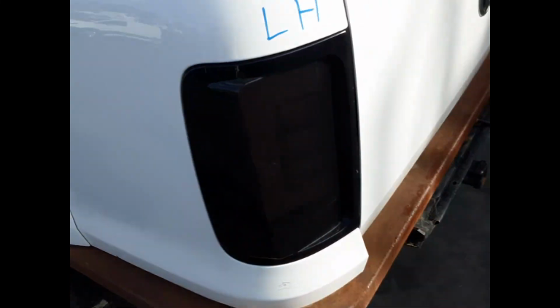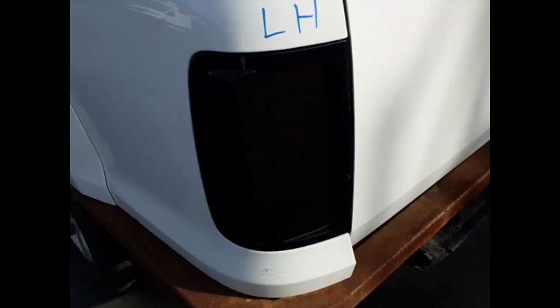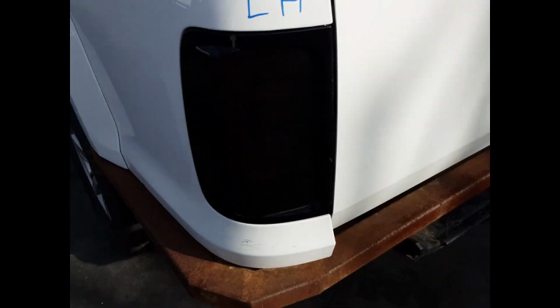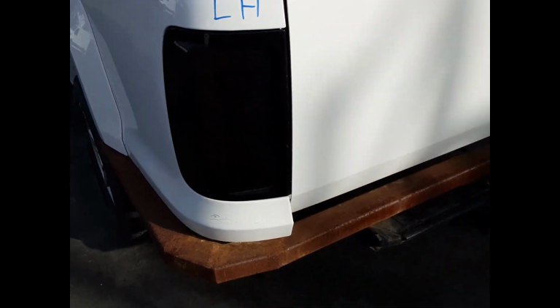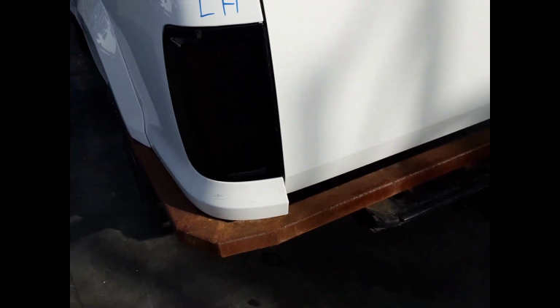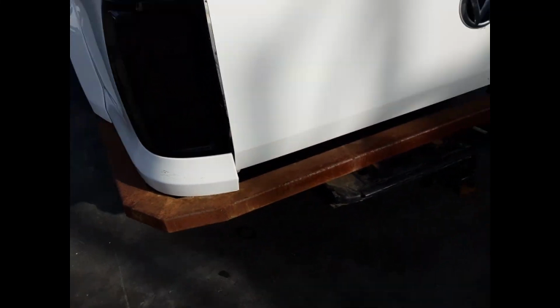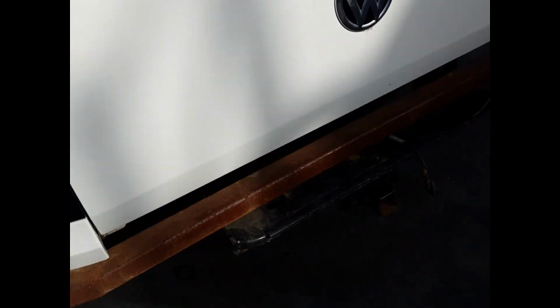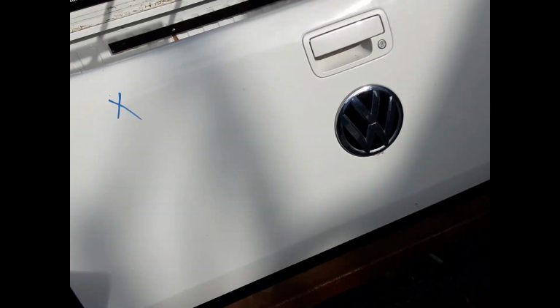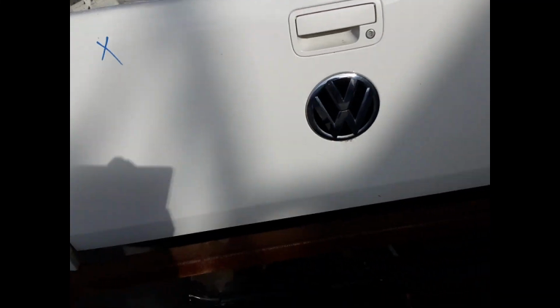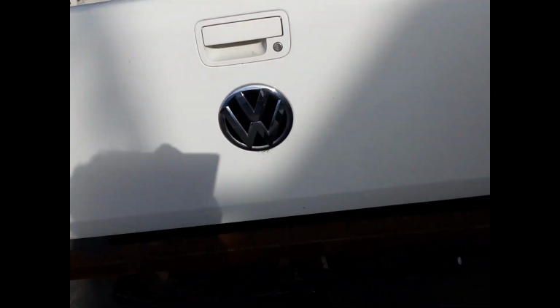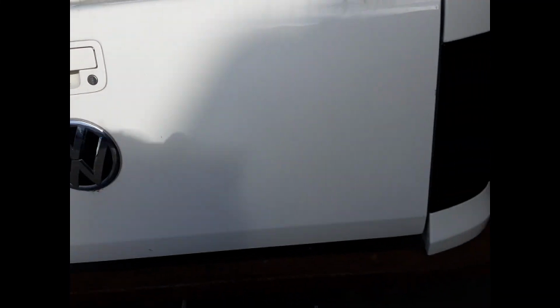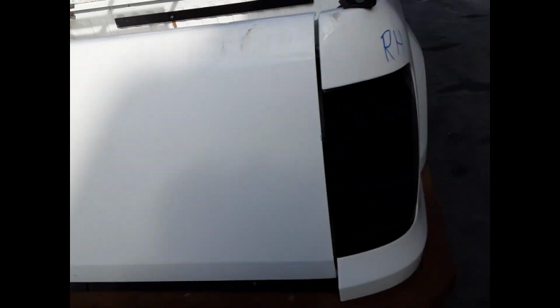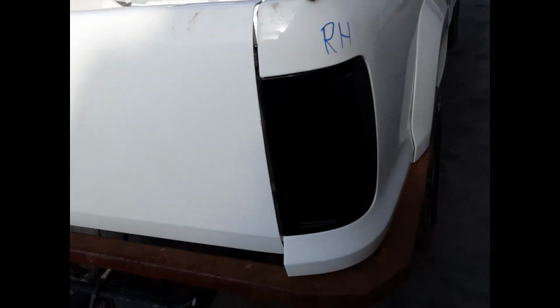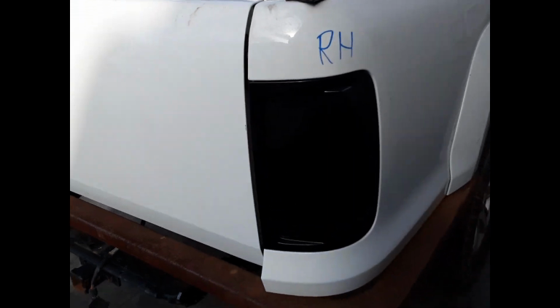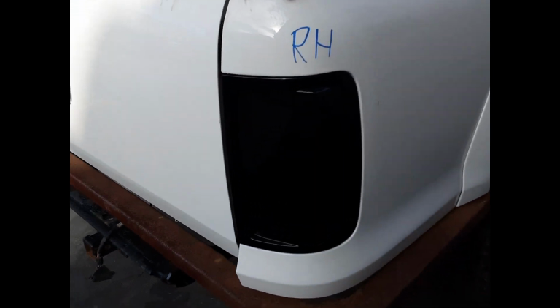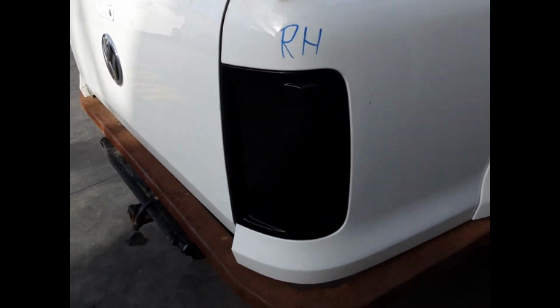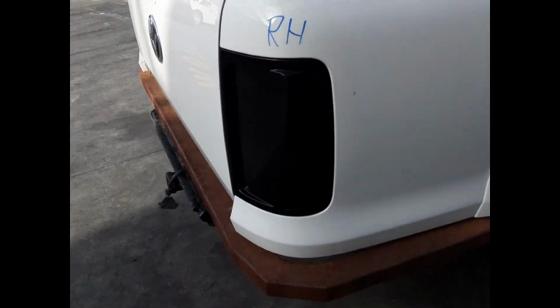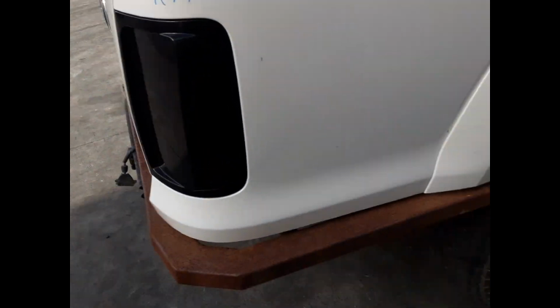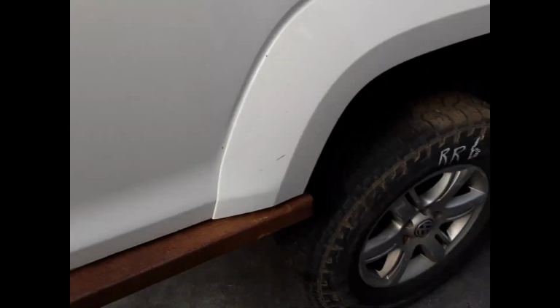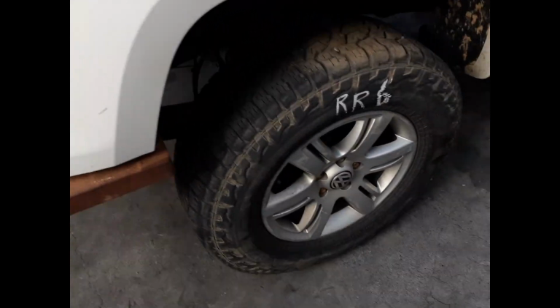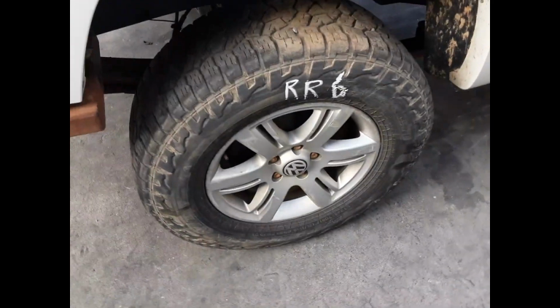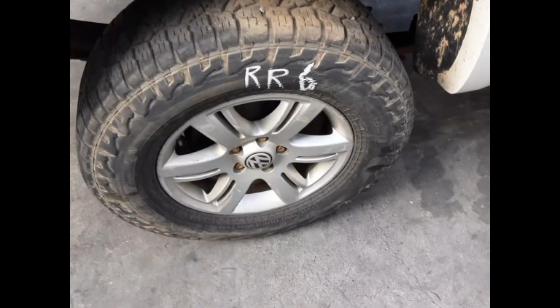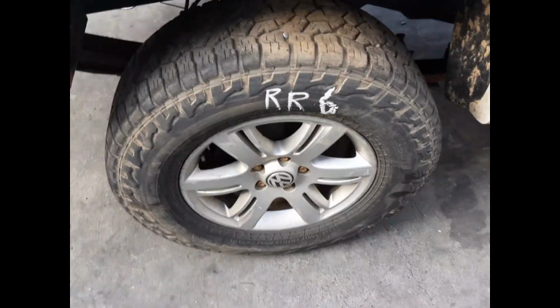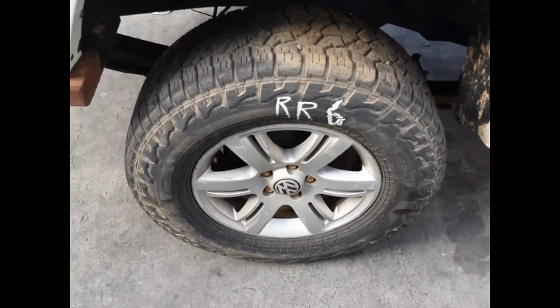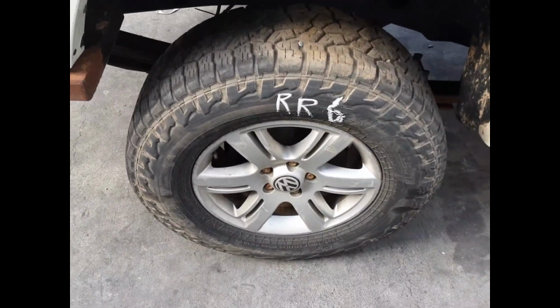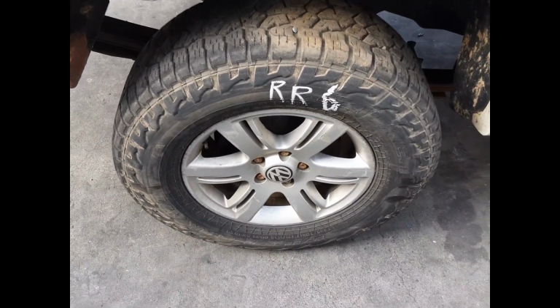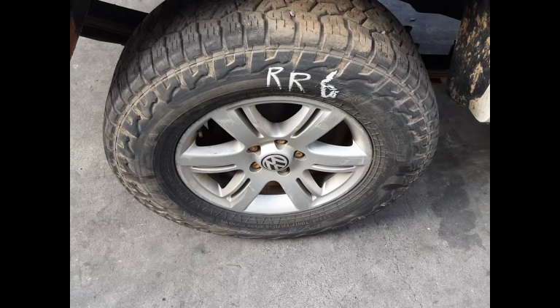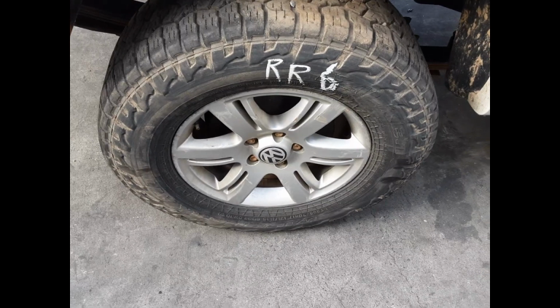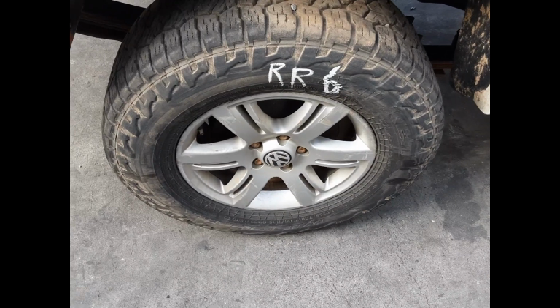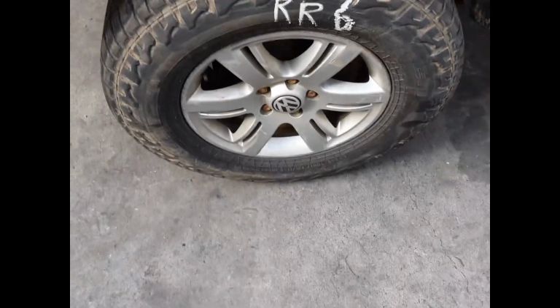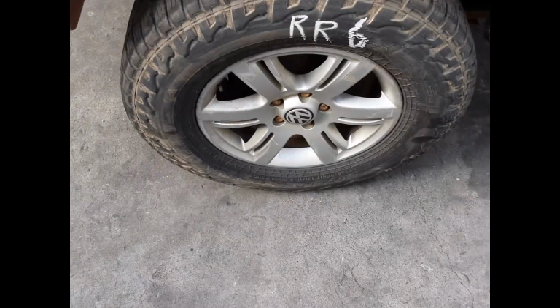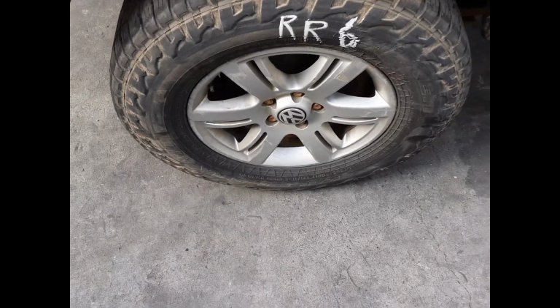Left-hand tinted taillight. Right-hand tinted taillight. Right rear wheel: factory alloy mag, 17-inch rim, good tyre.